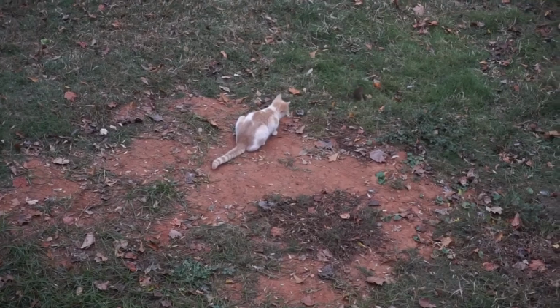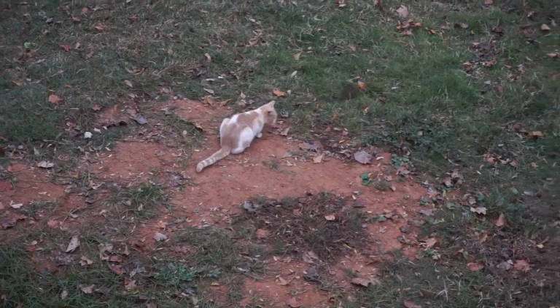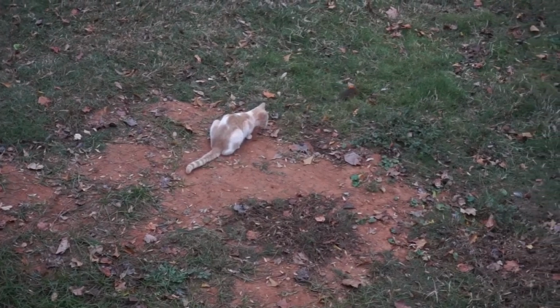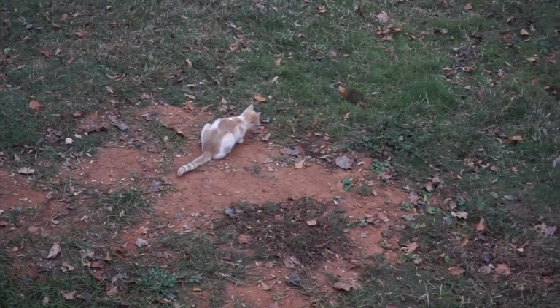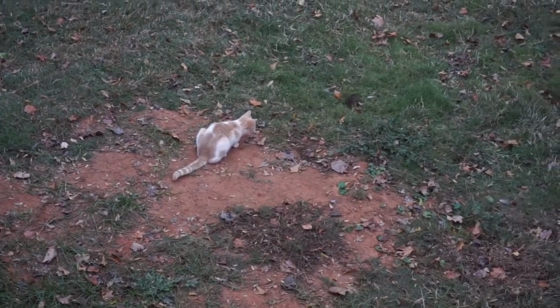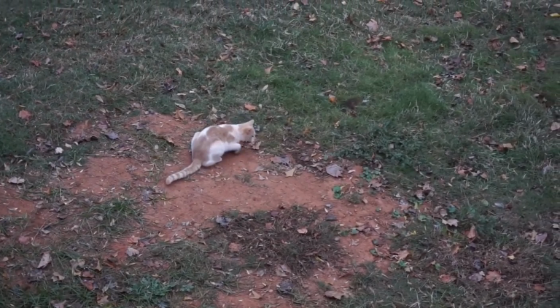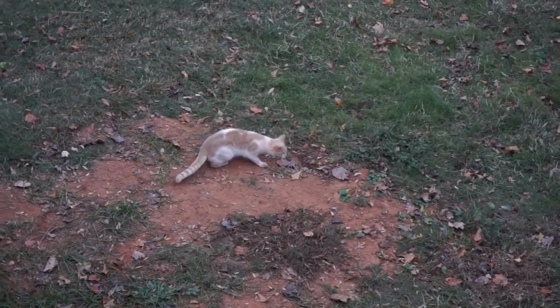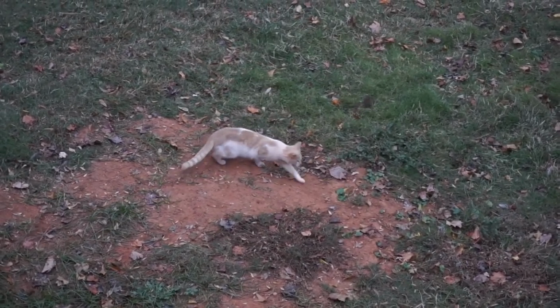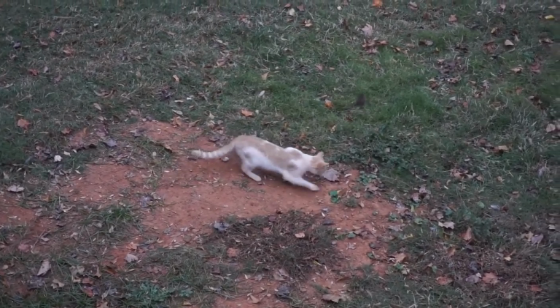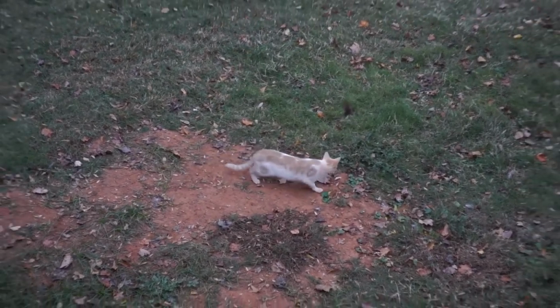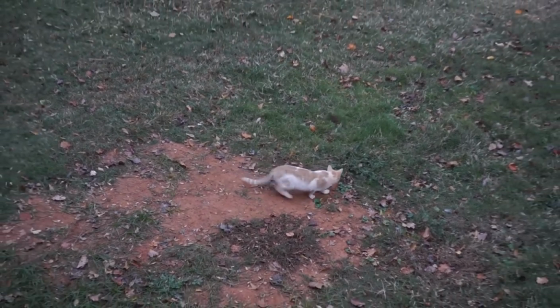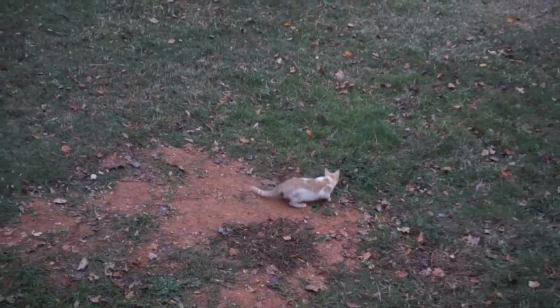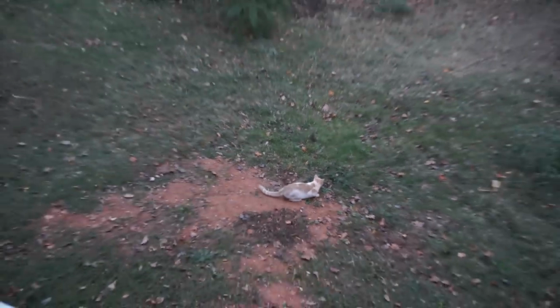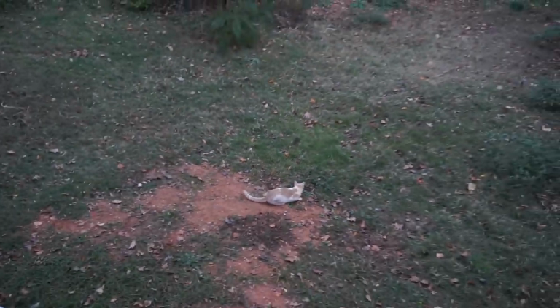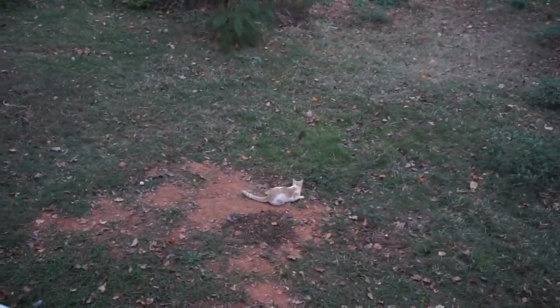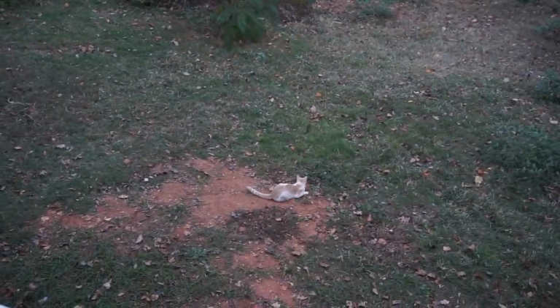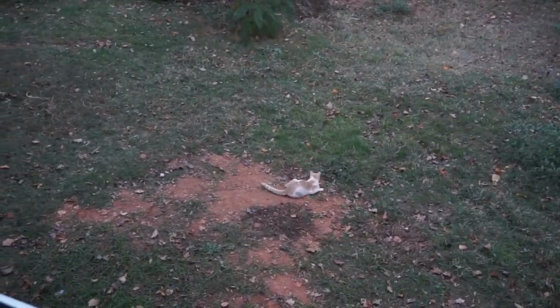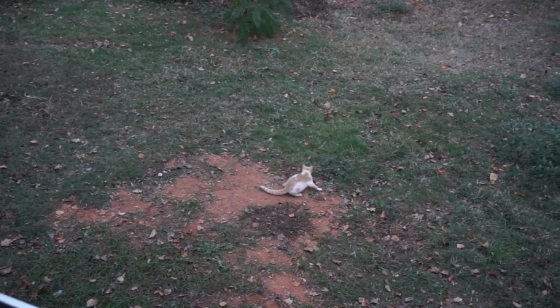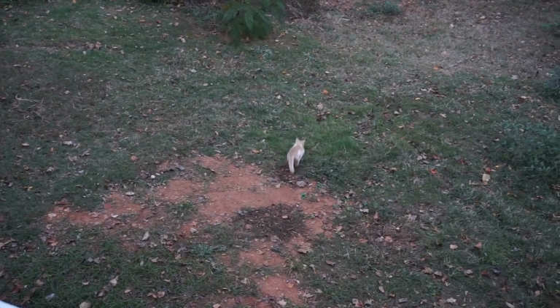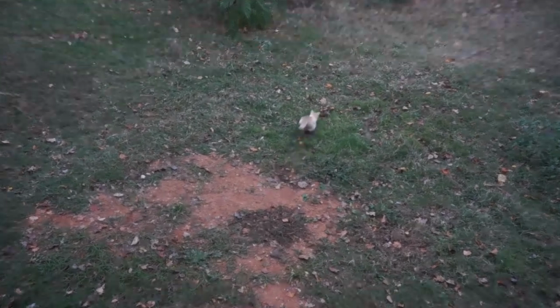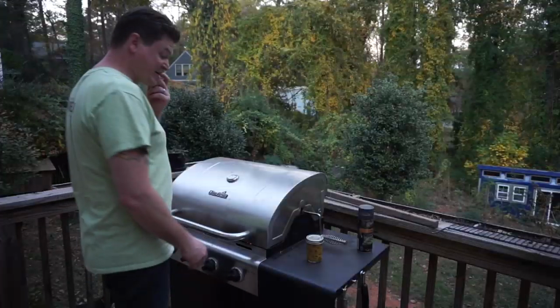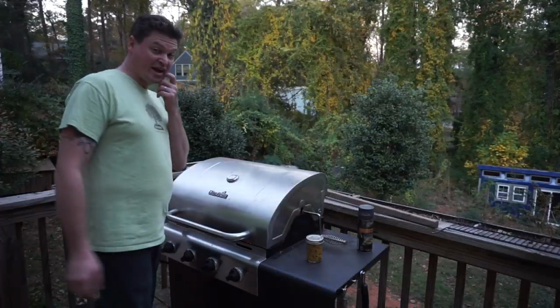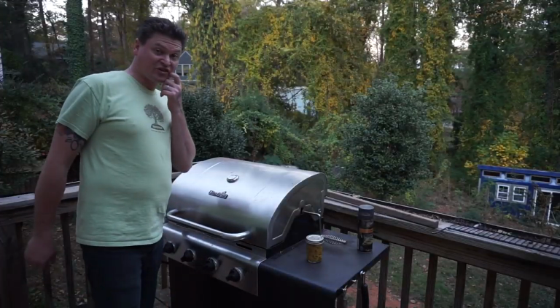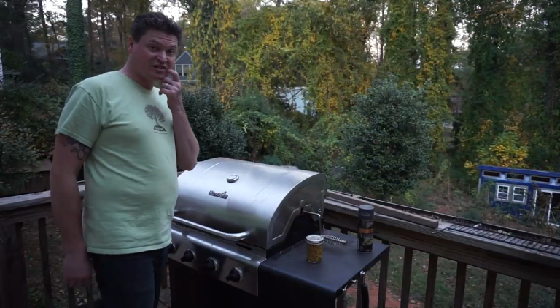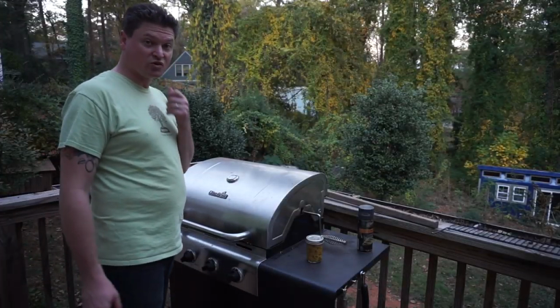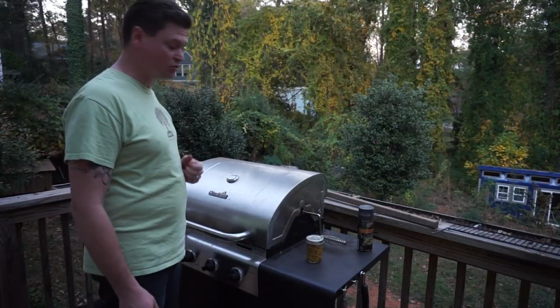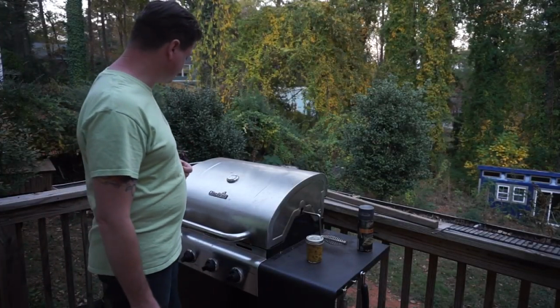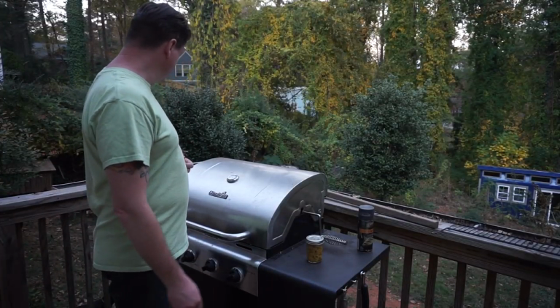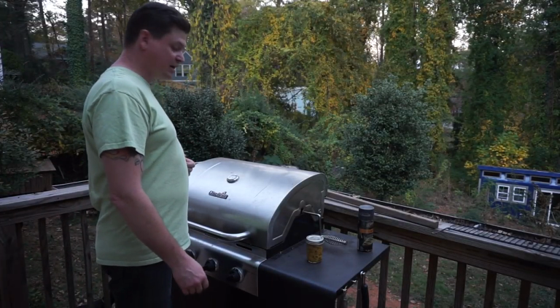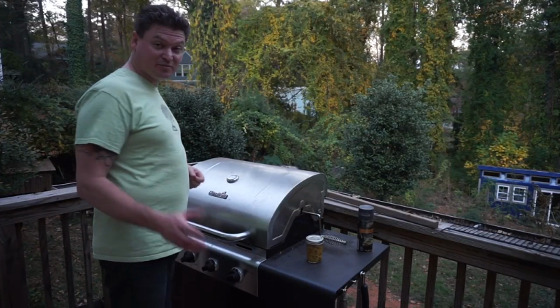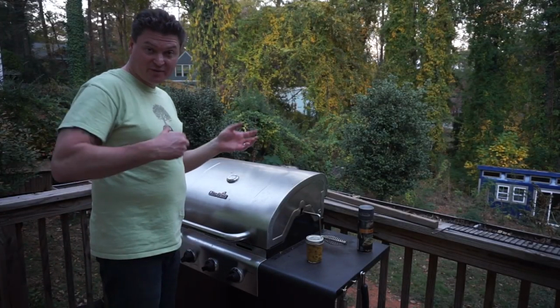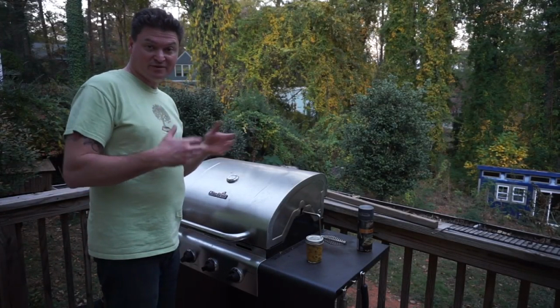Oh, it ain't dead — it's hopping around. Get it, Finn. Cats are crazy and cruel, they like to play with them.